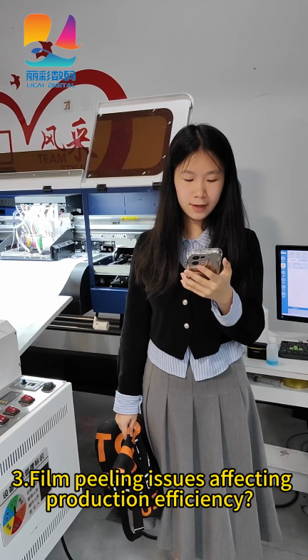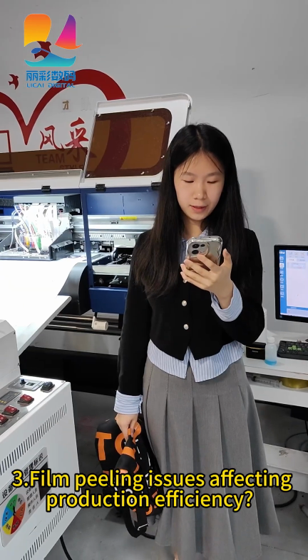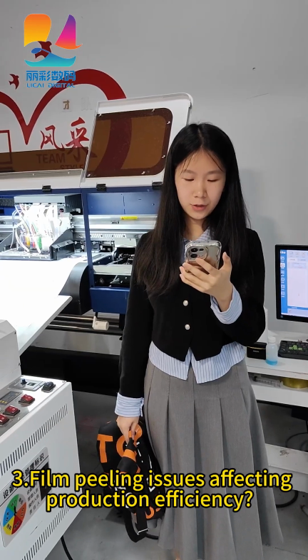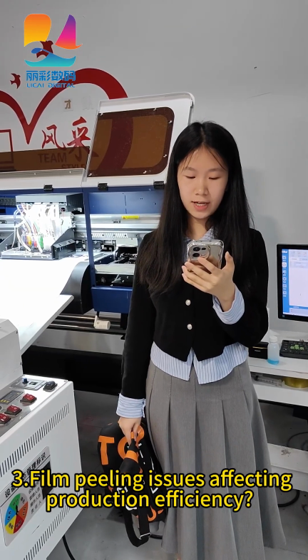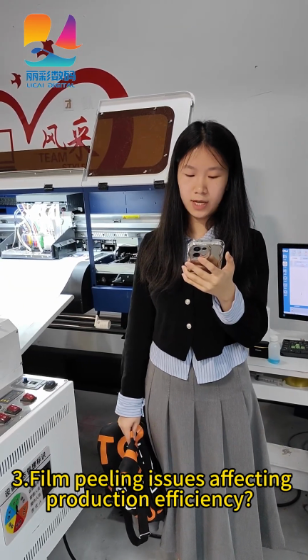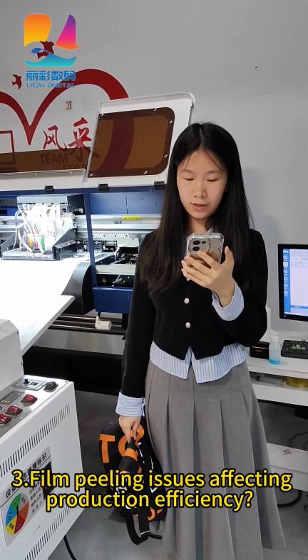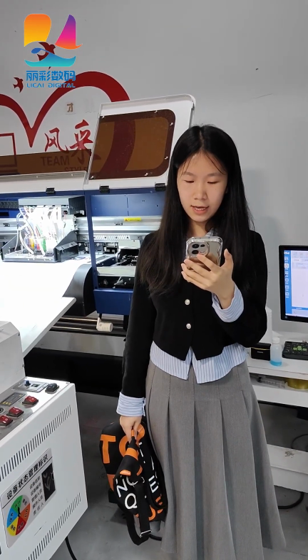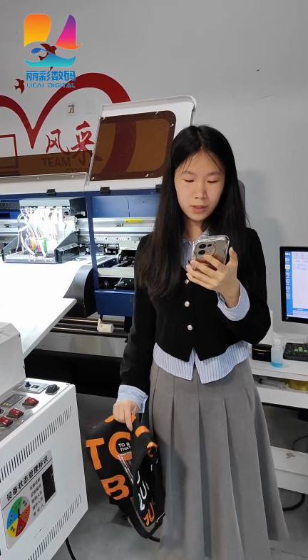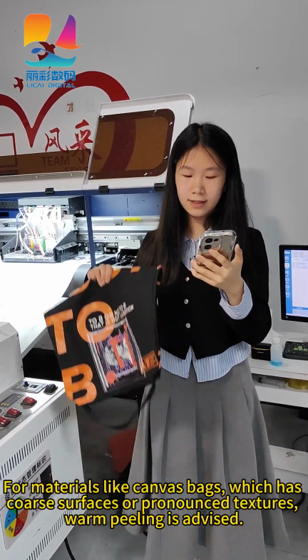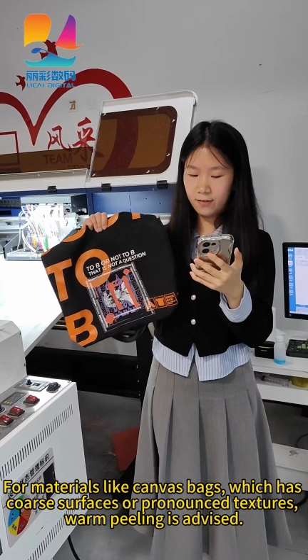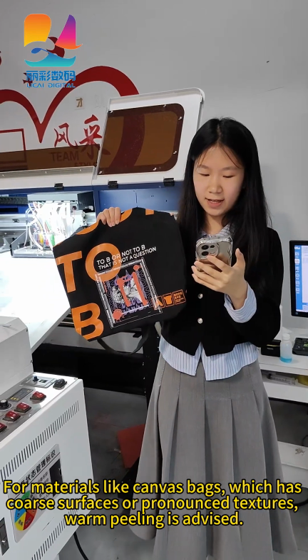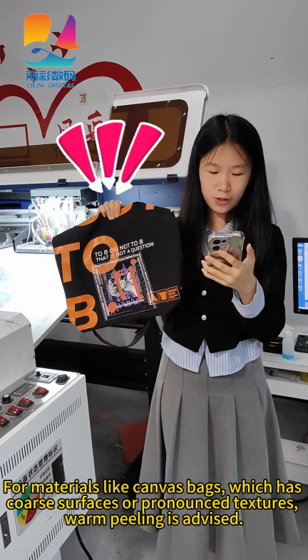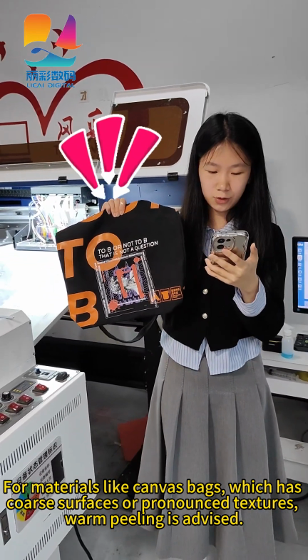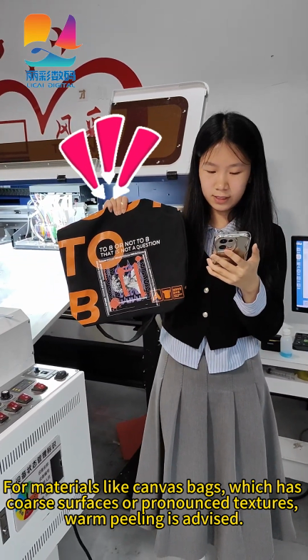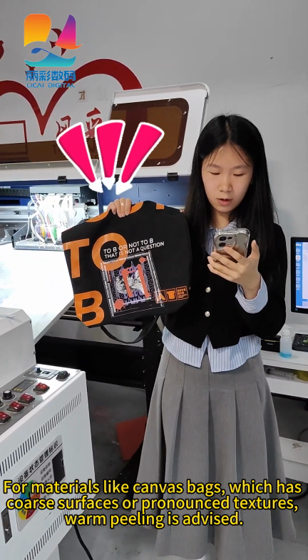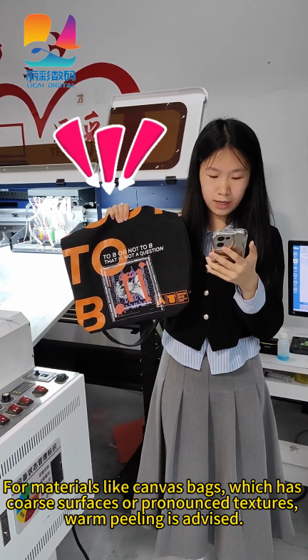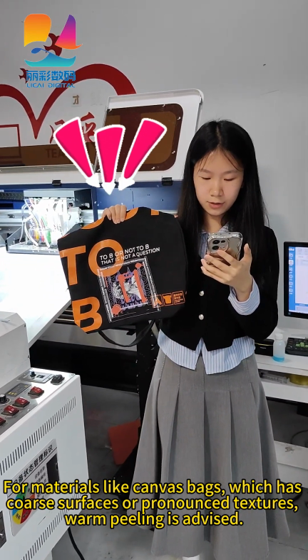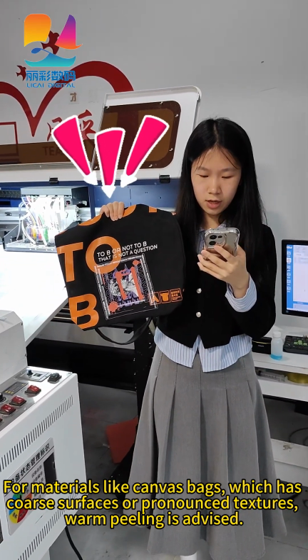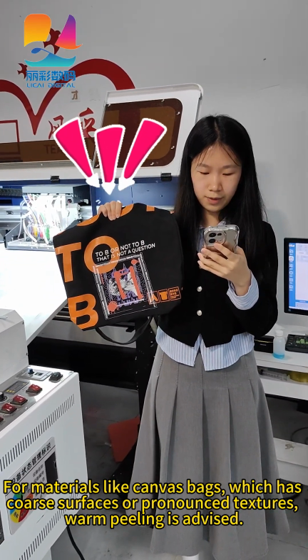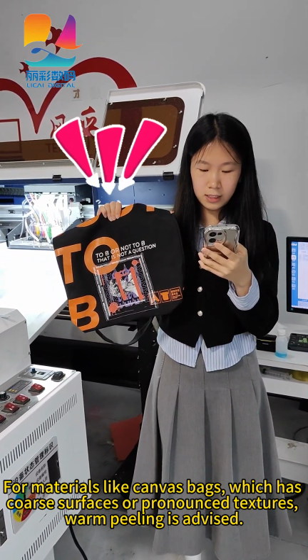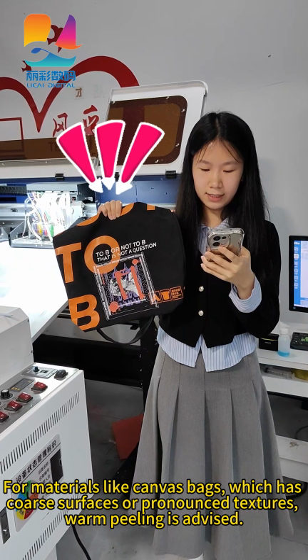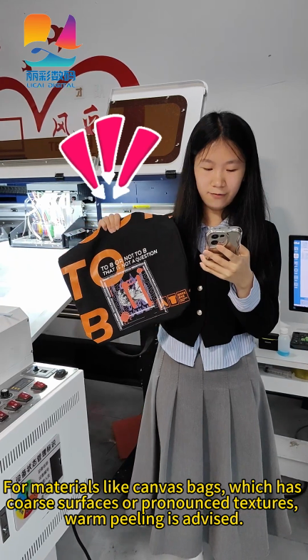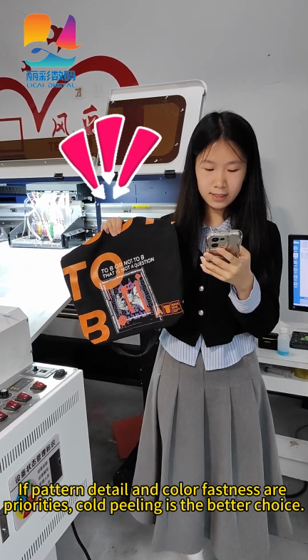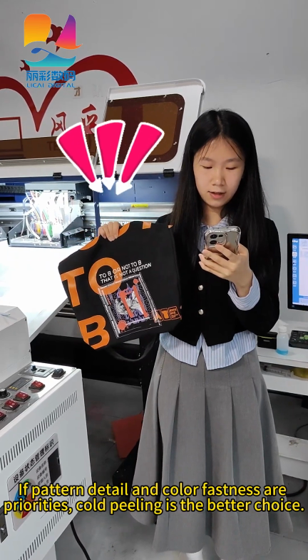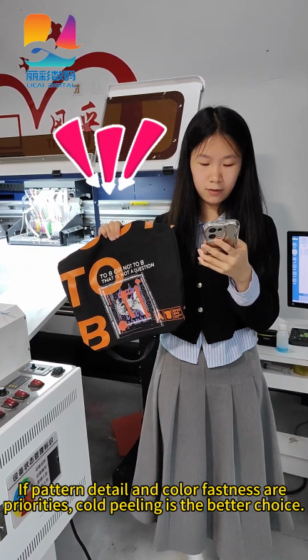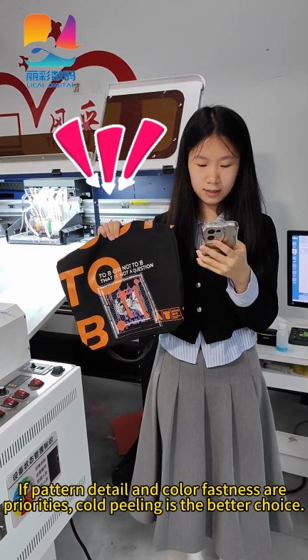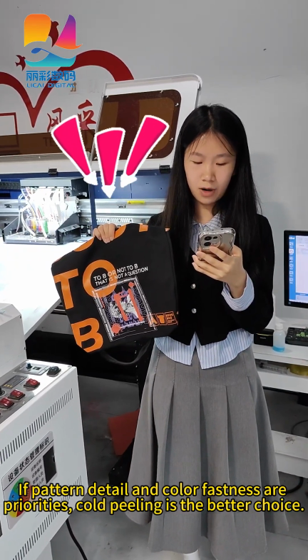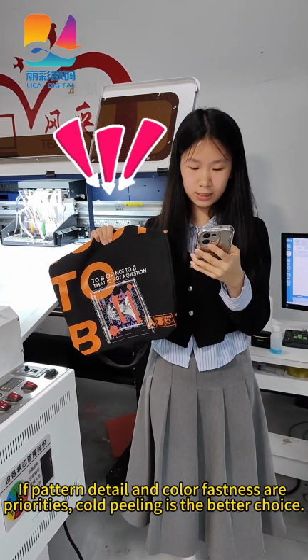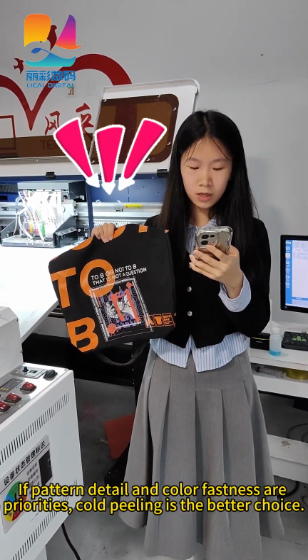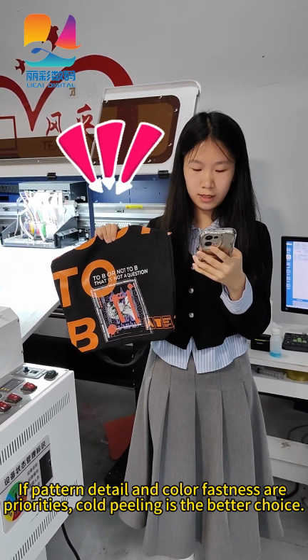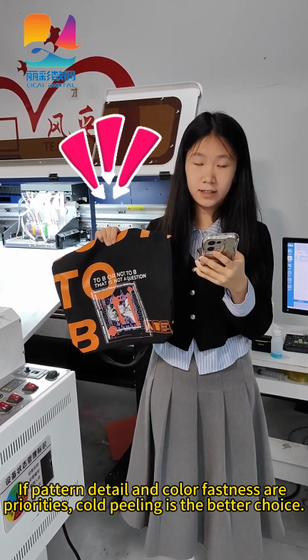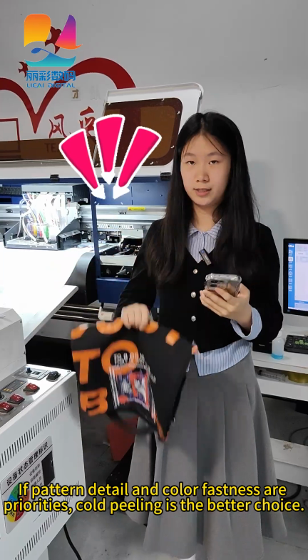Thirdly, film peeling issues affect production efficiency. For materials like canvas bags which have coarse surfaces or pronounced textures, one peeling is advised if pattern detail and colorfastness are priorities. Otherwise, good peeling is a better choice.